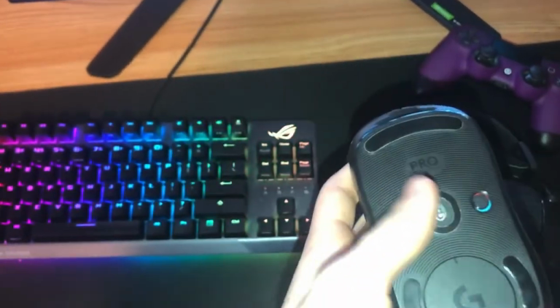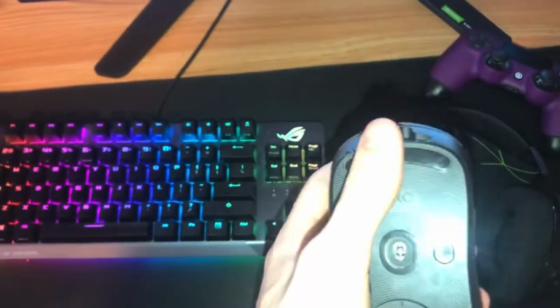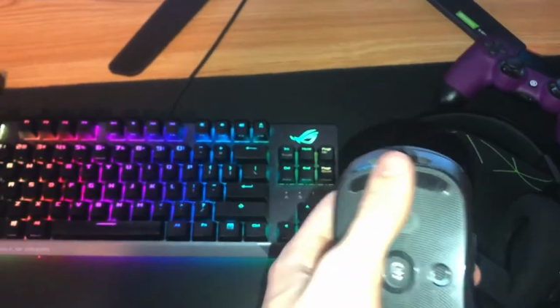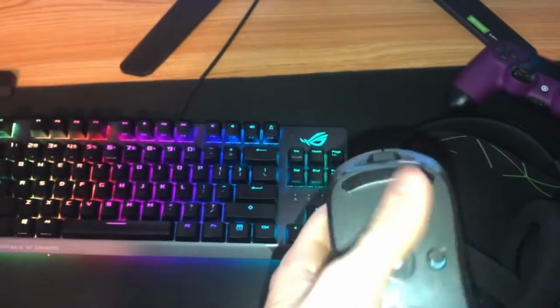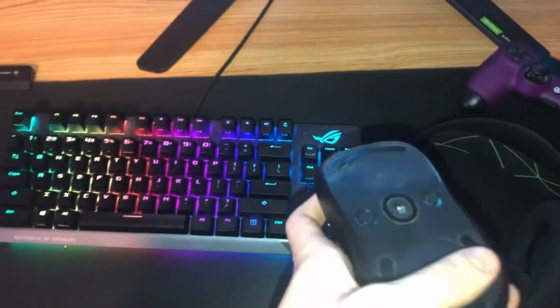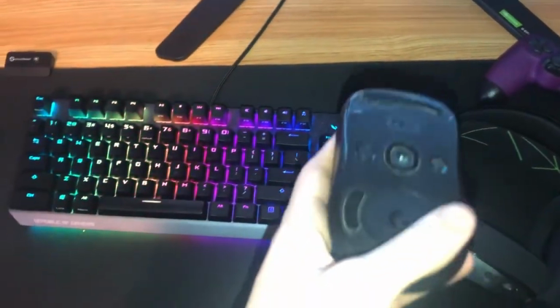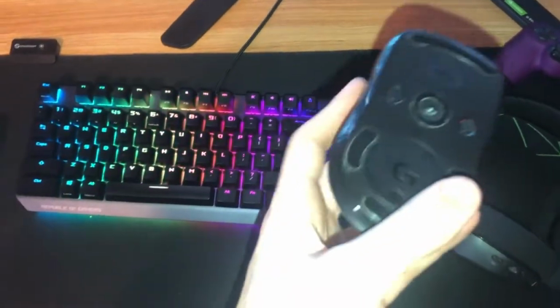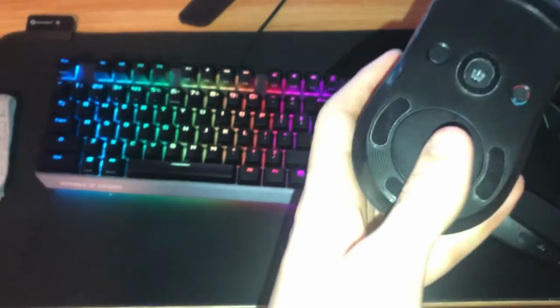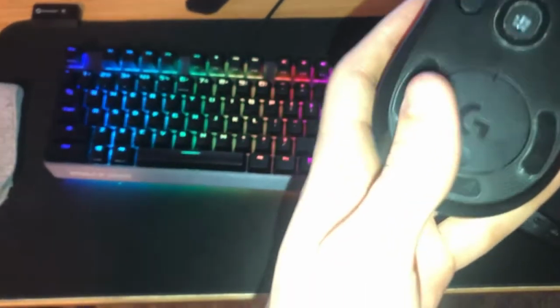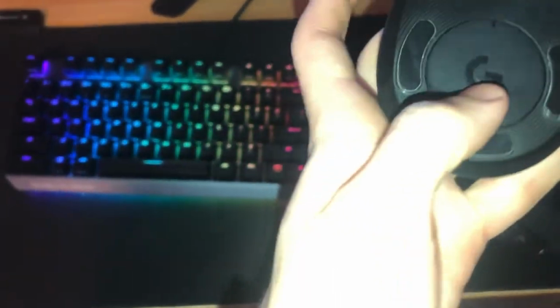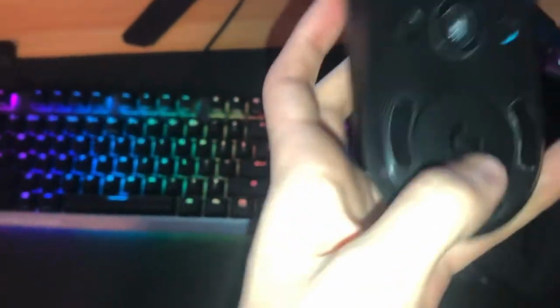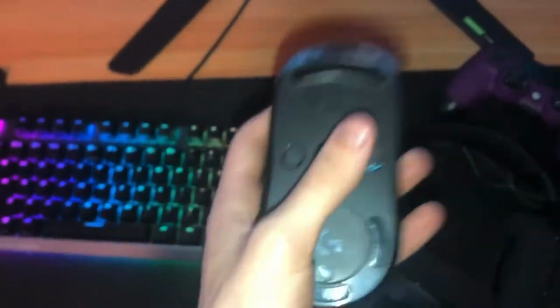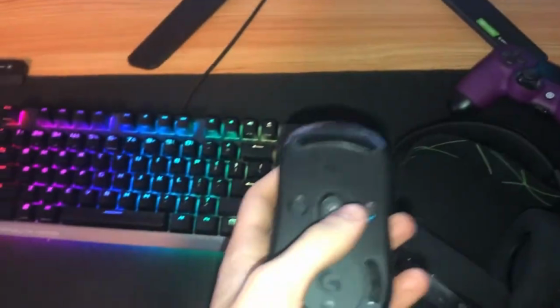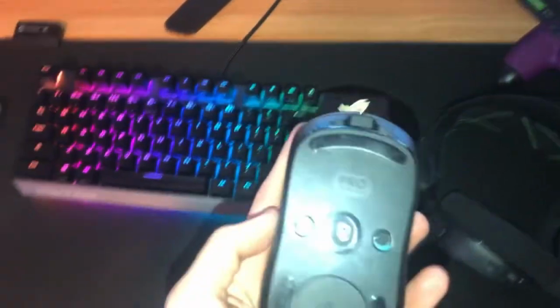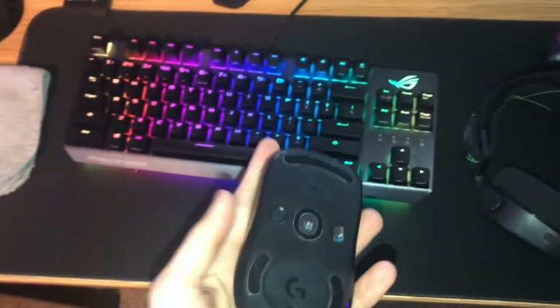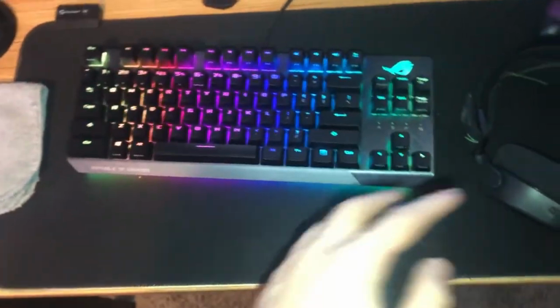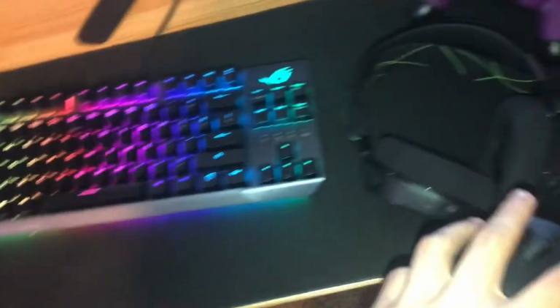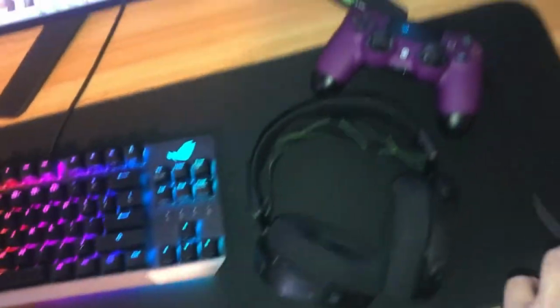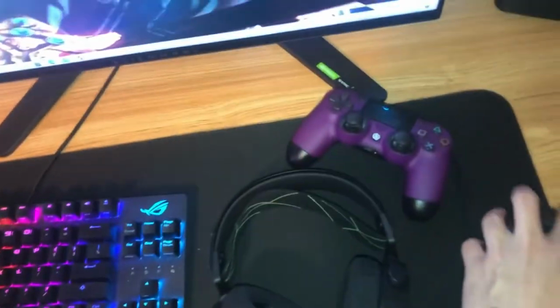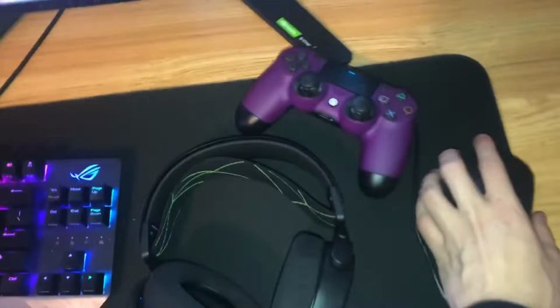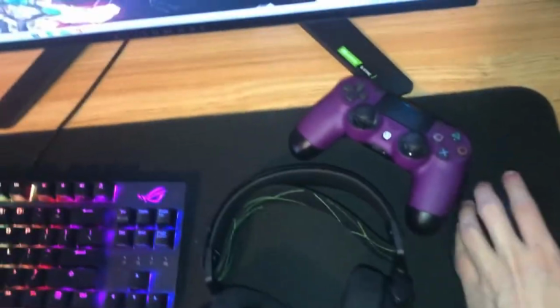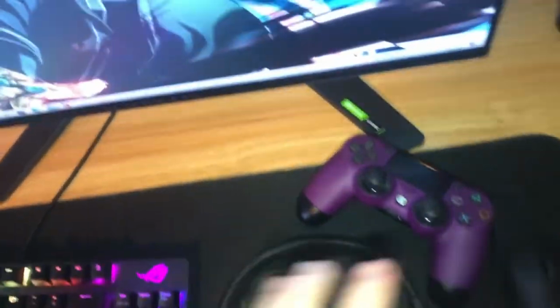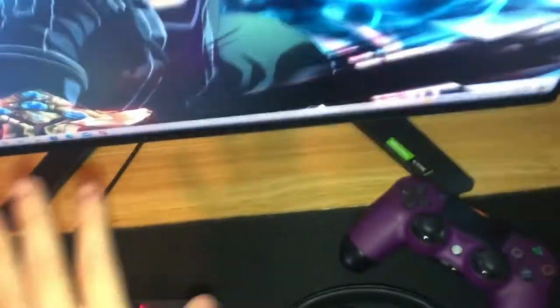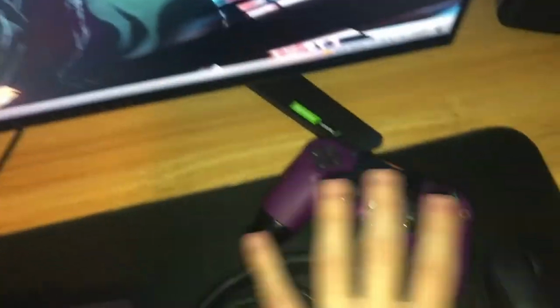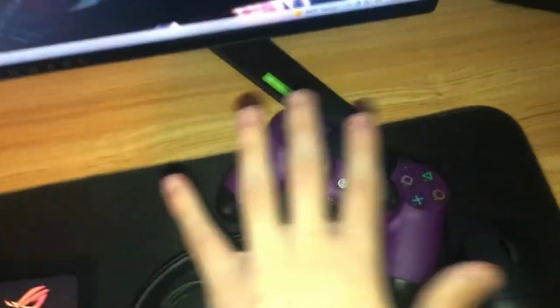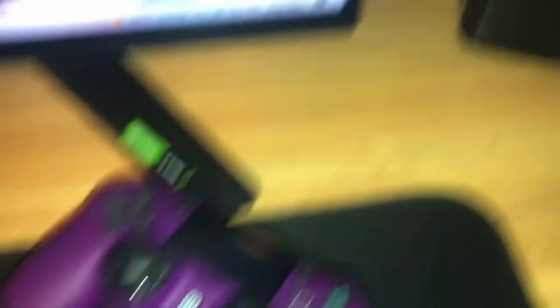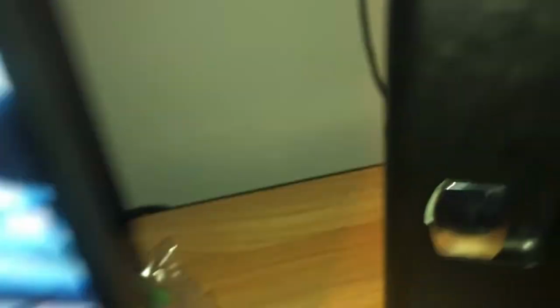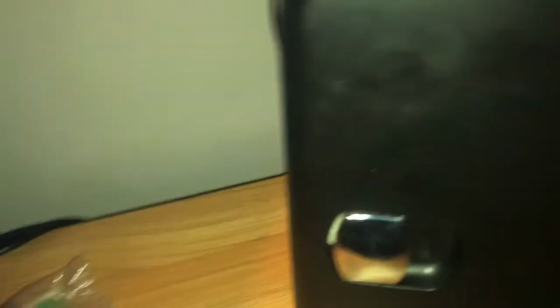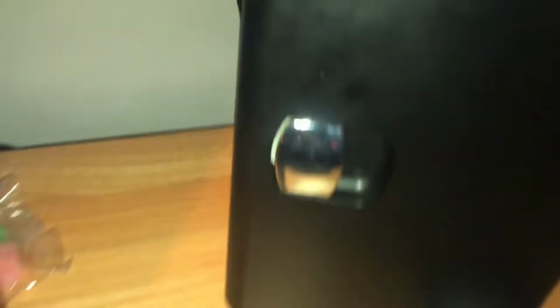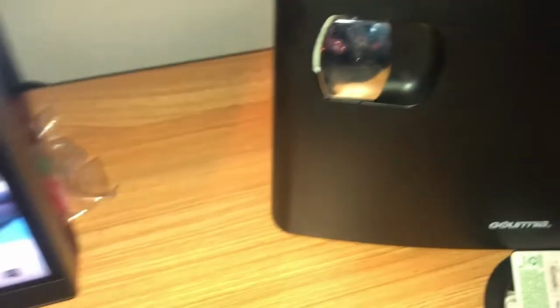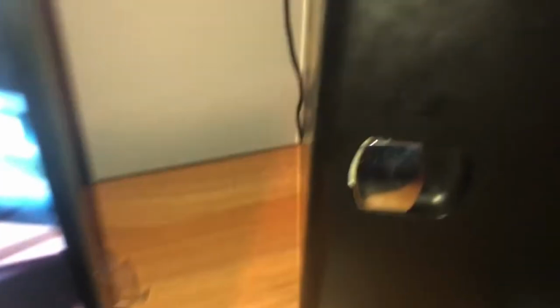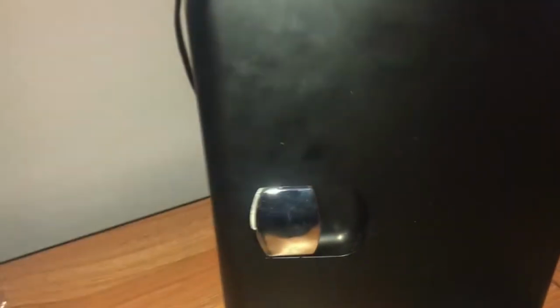Next we got the Logitech G Pro Wireless mouse. It's a good mouse but the grip's kind of wearing off because I've had it for a while. Maybe I'll get another one, but I don't really play with it that much since I usually play controller games.